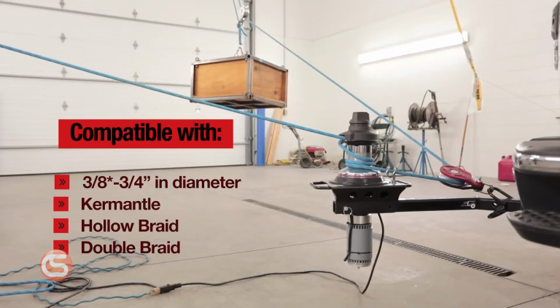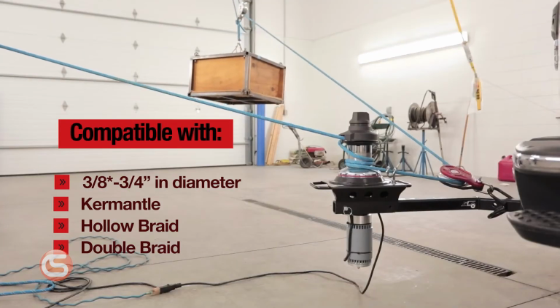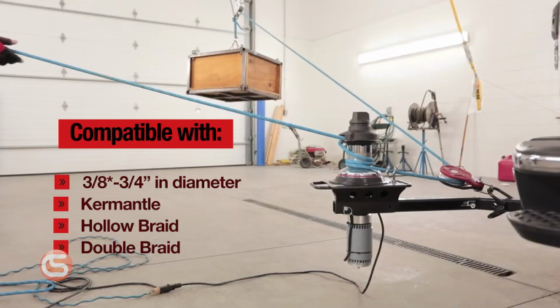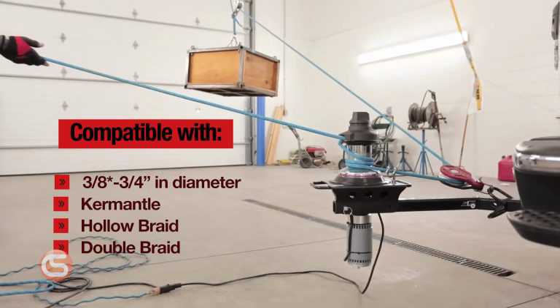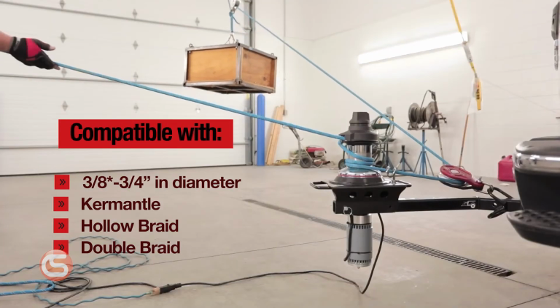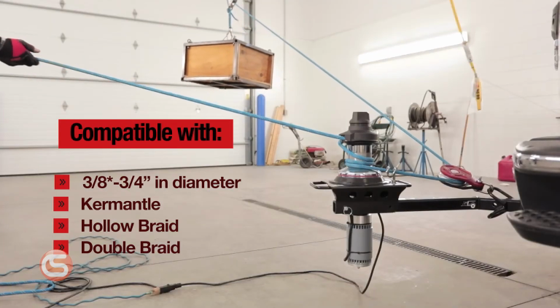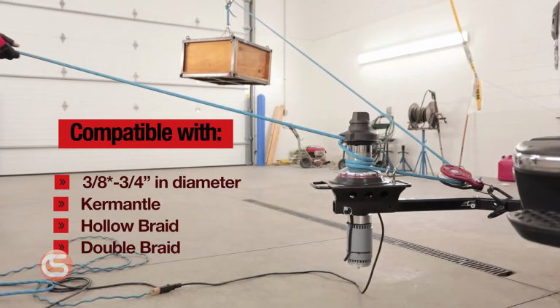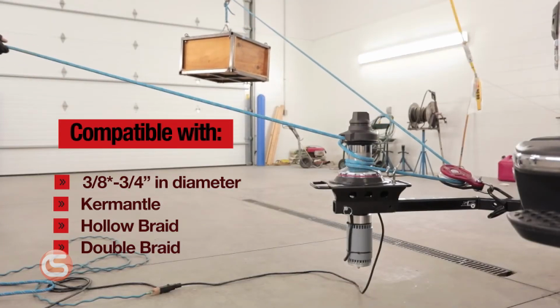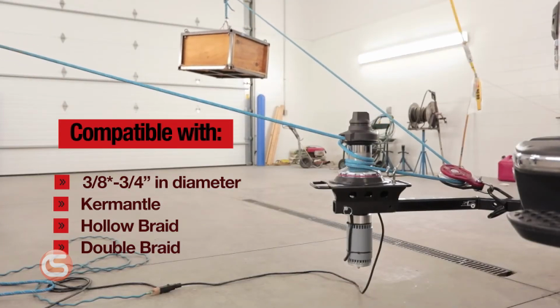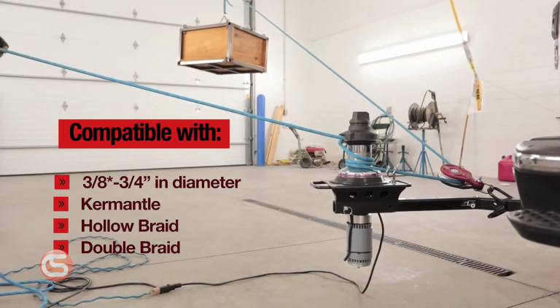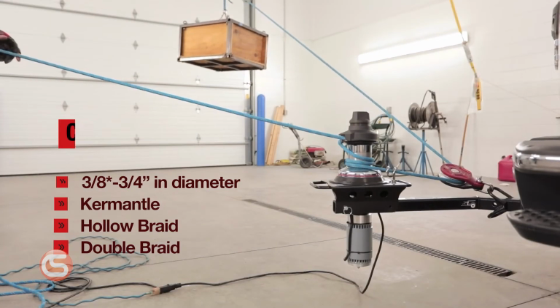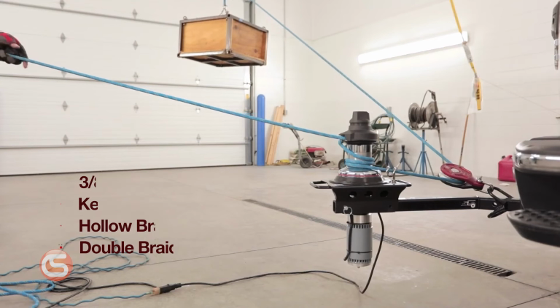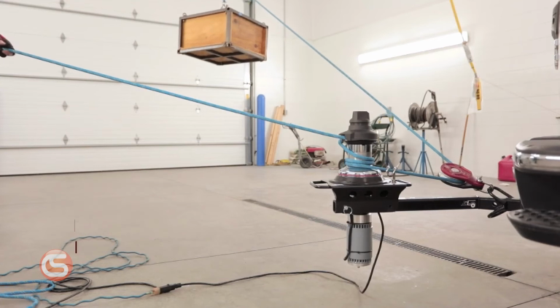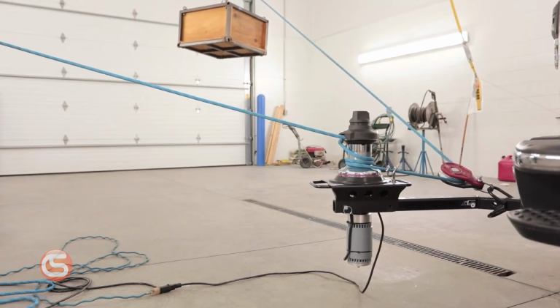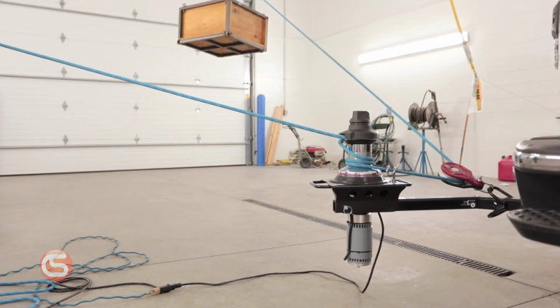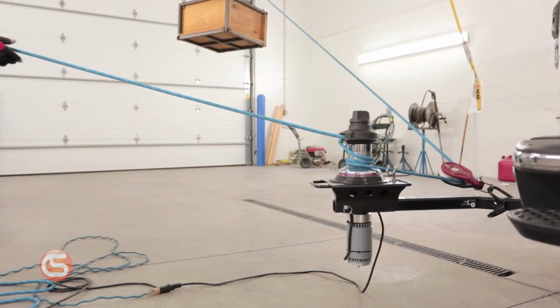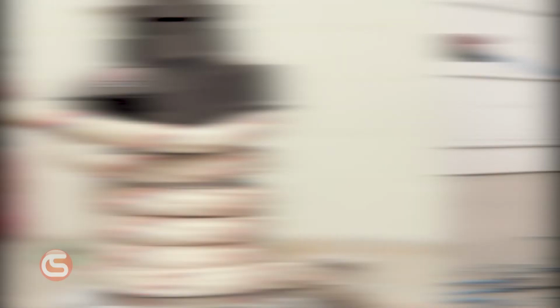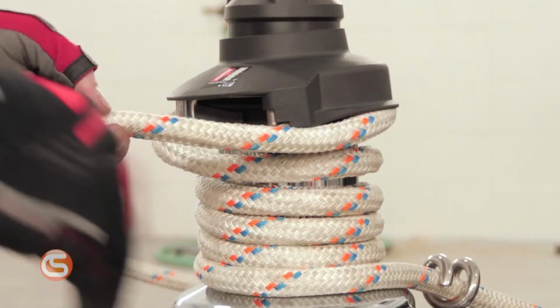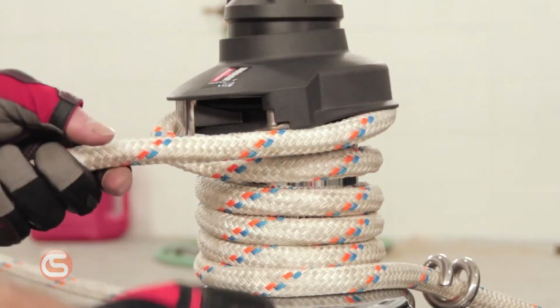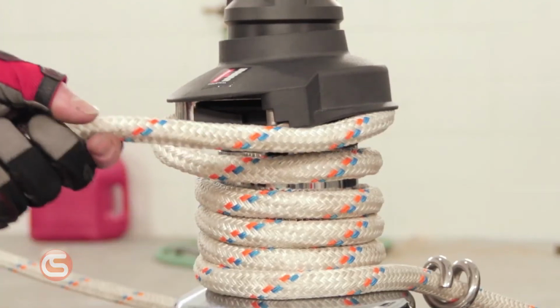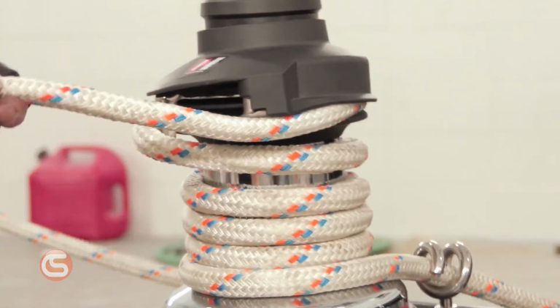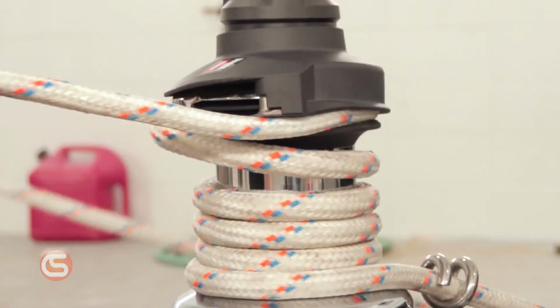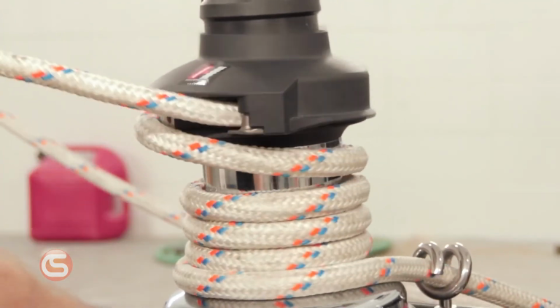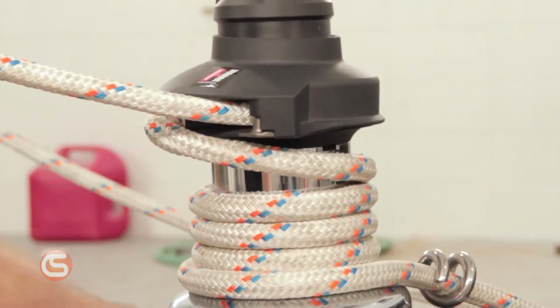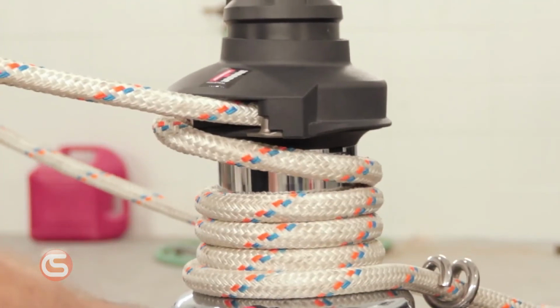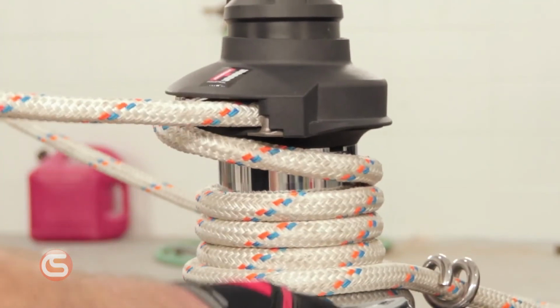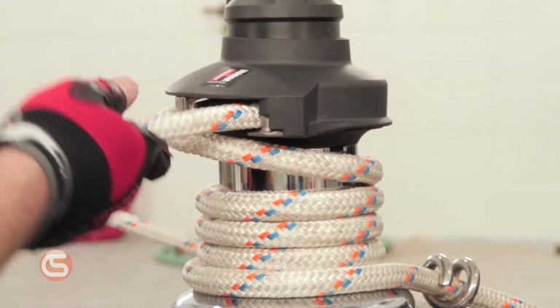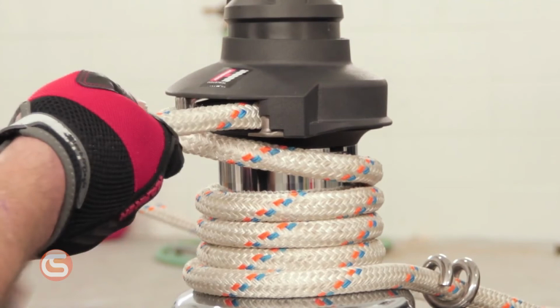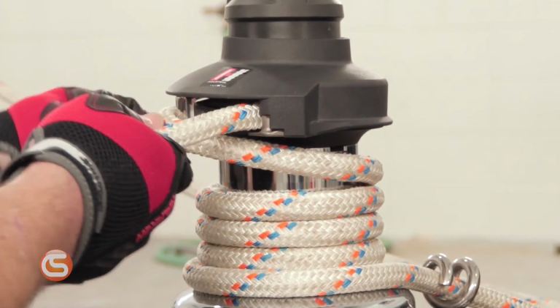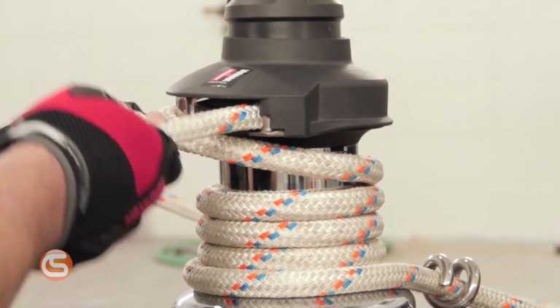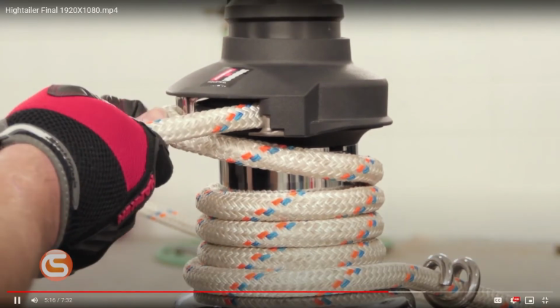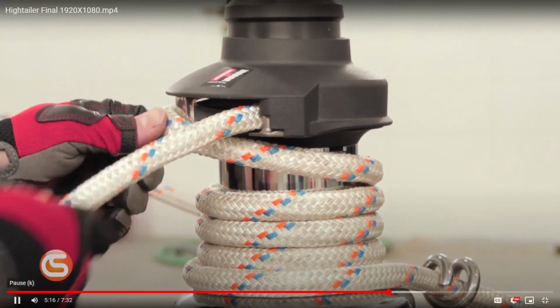This revolutionary capstan winch is compatible with kern mantle, hollow, or double braid rope — that is between 7/16 and 3/4 inches in diameter. A 3/8 inch rope can also be used, though the captive feature is not as effective.